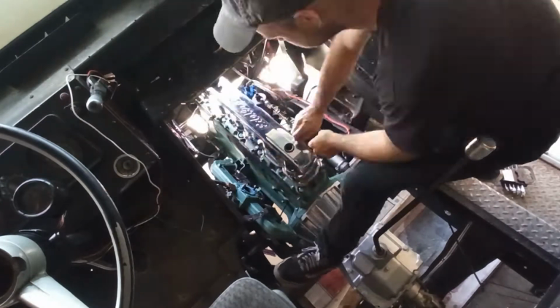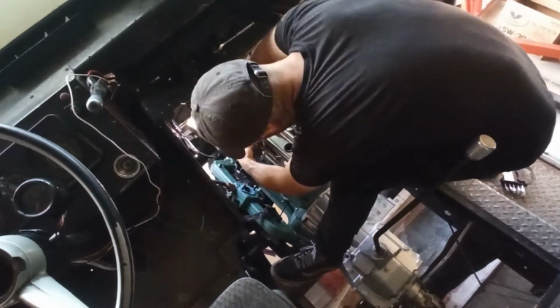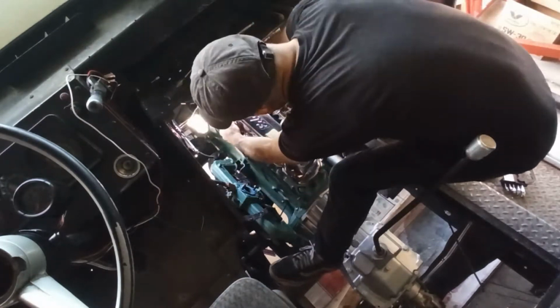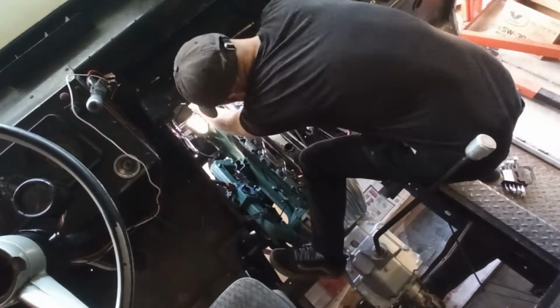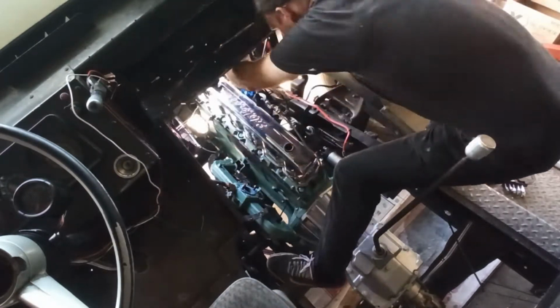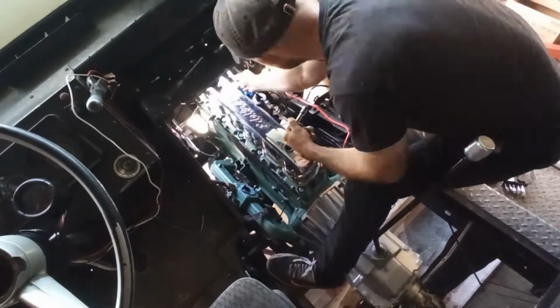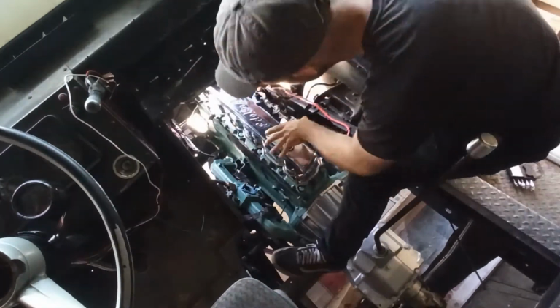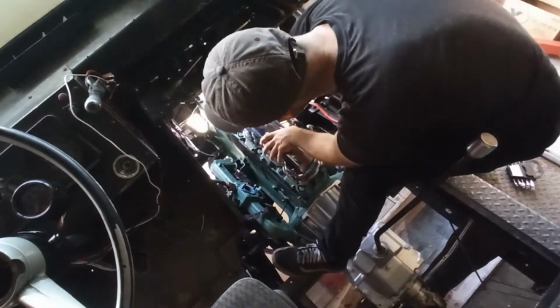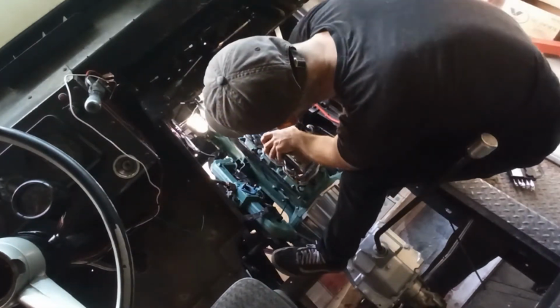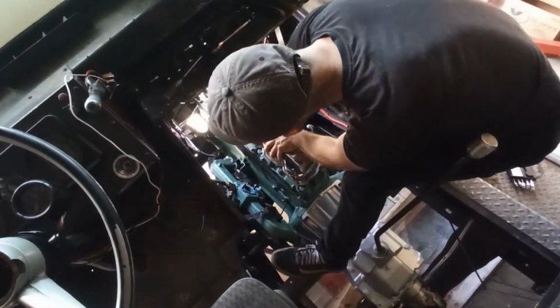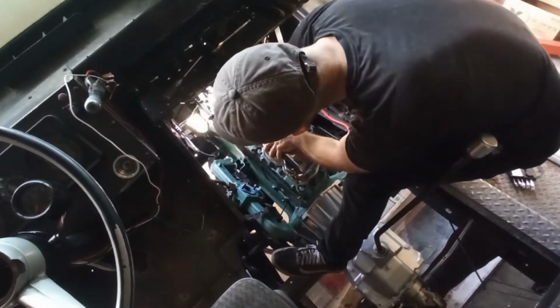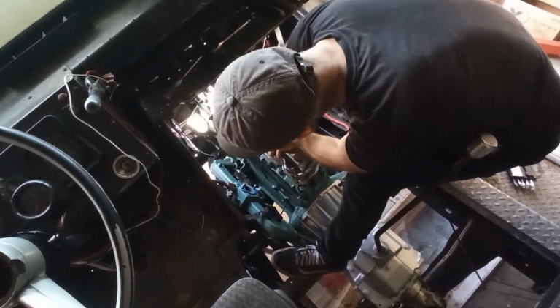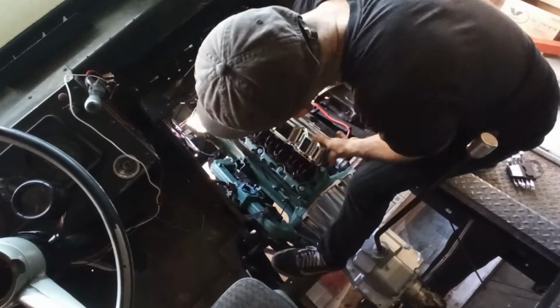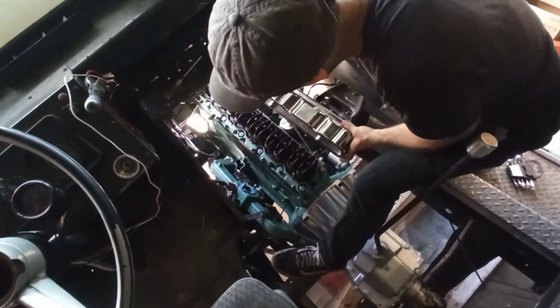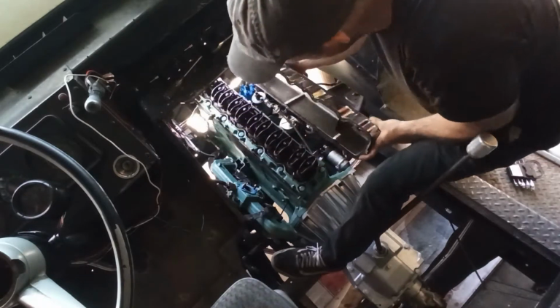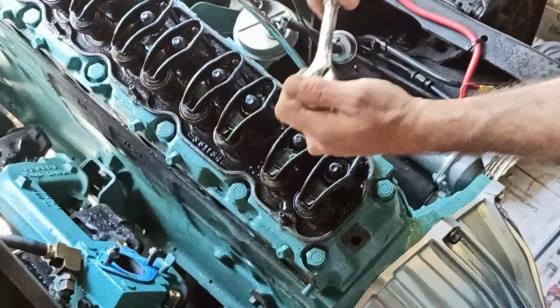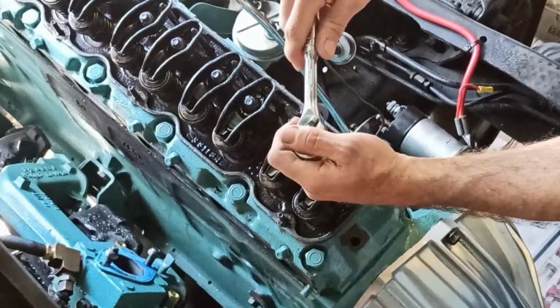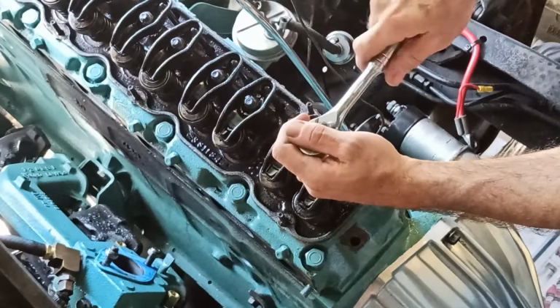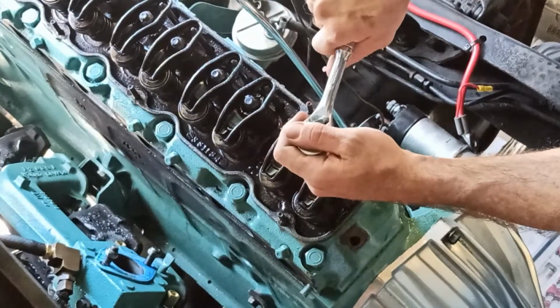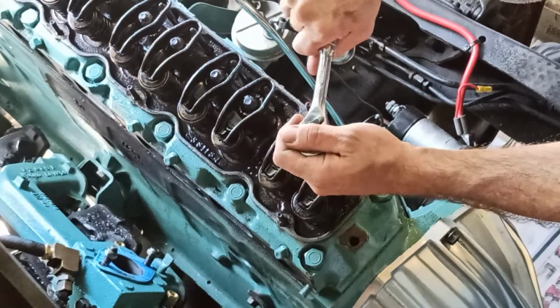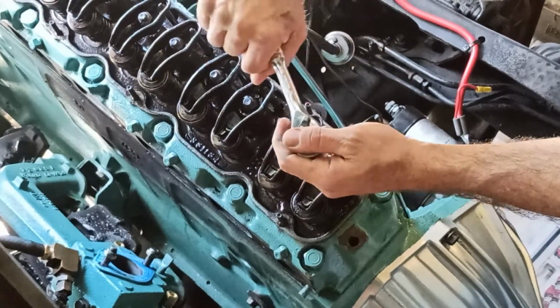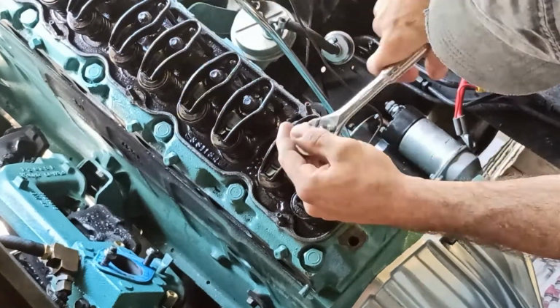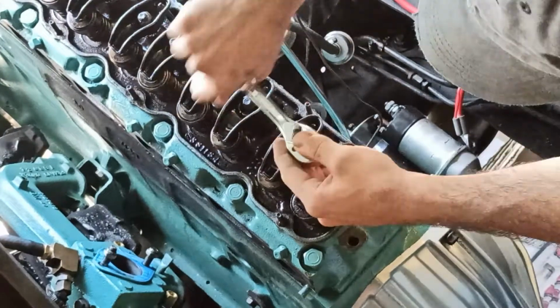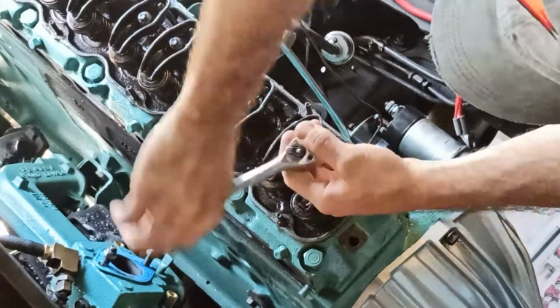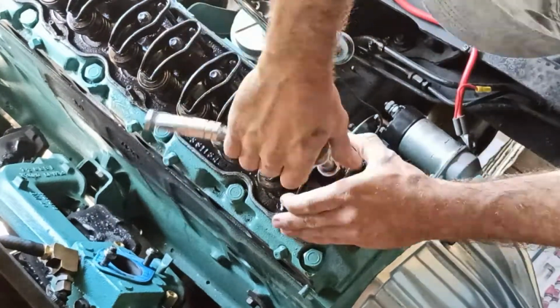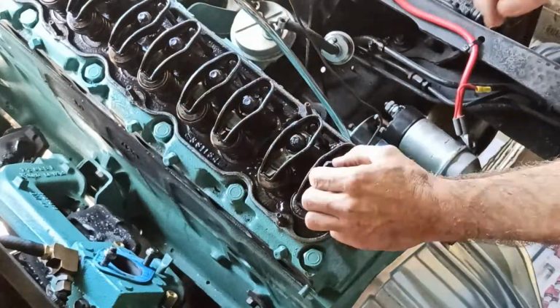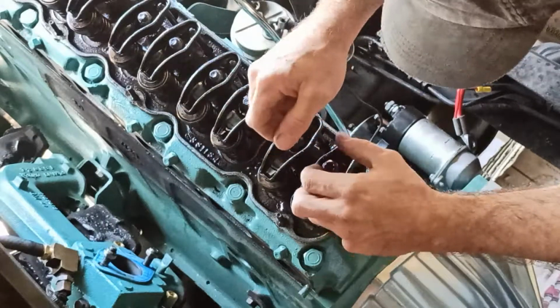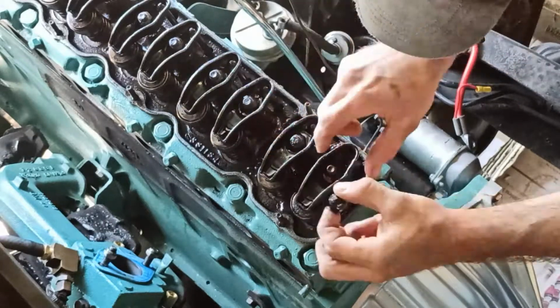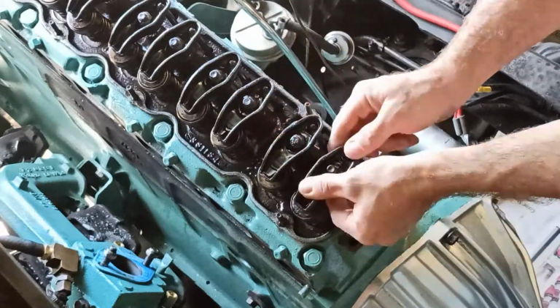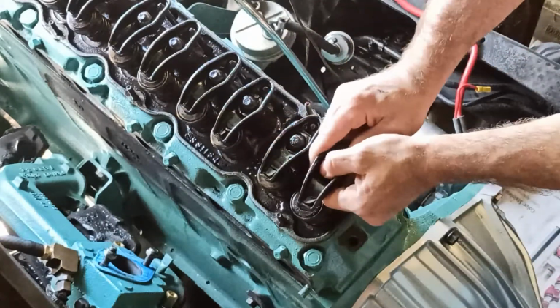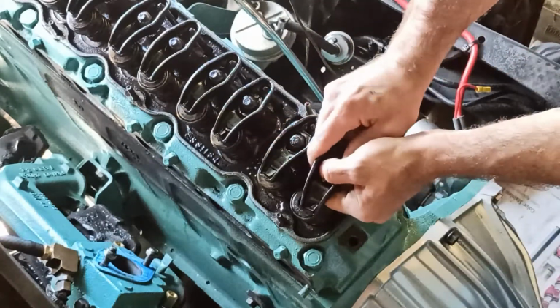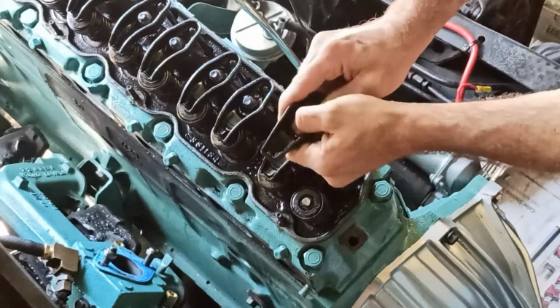I've already removed quite a few parts off camera in the interest of saving time, but here goes the valve cover. I'll begin by removing the rocker arms and the push rods and then carefully laying them out in the order that they were removed from the engine.